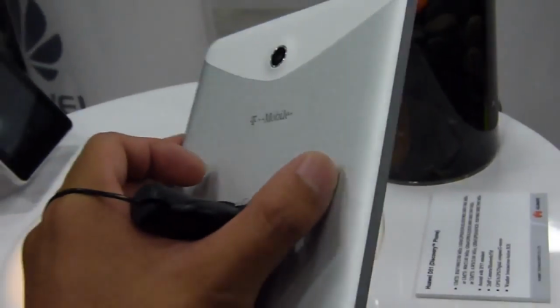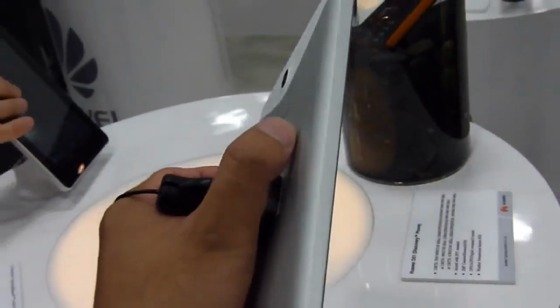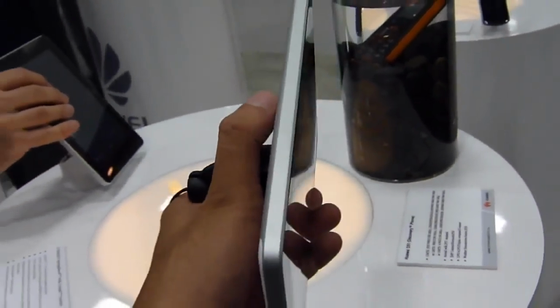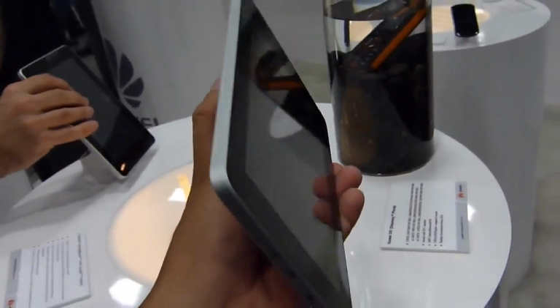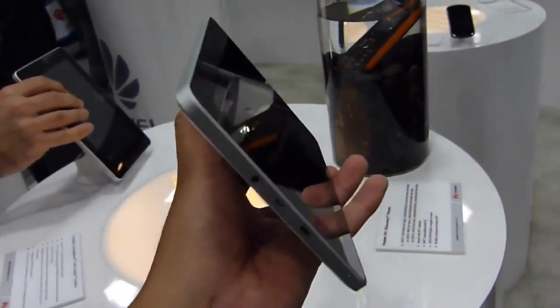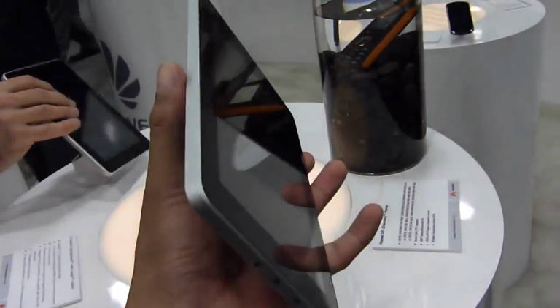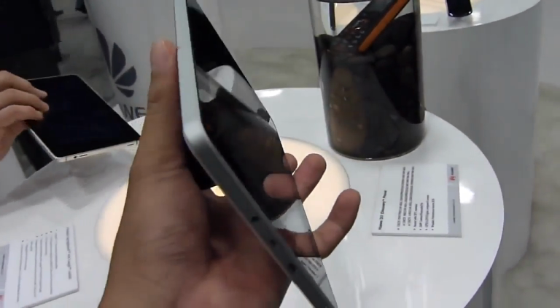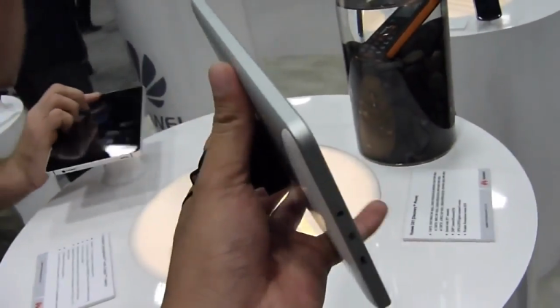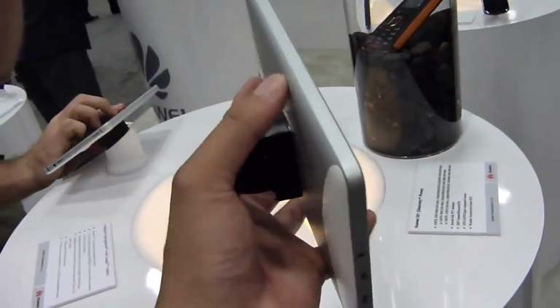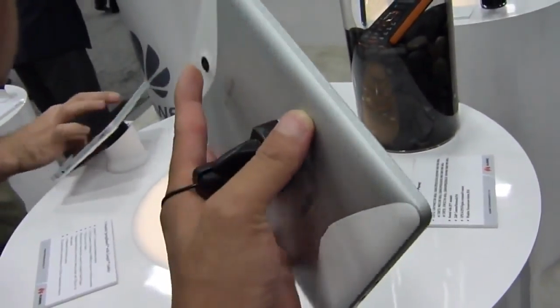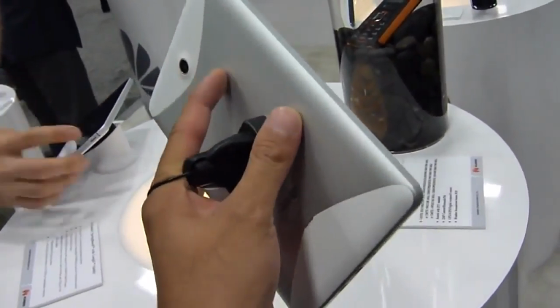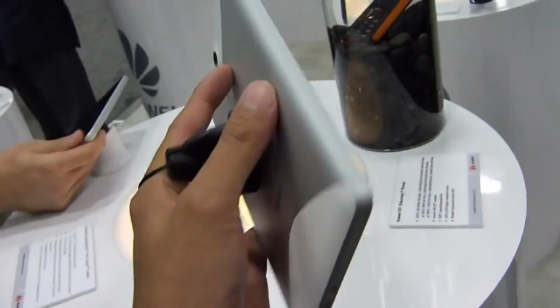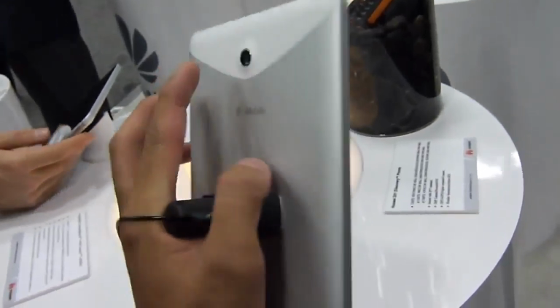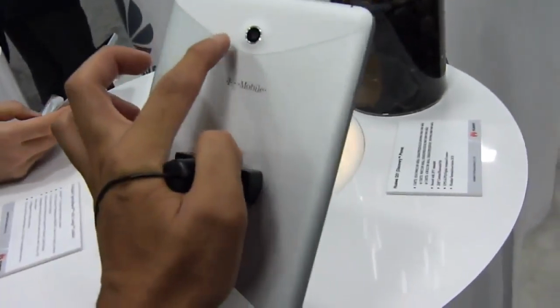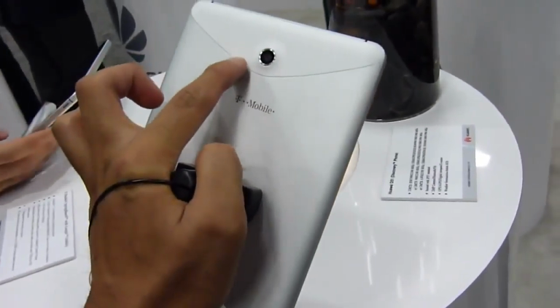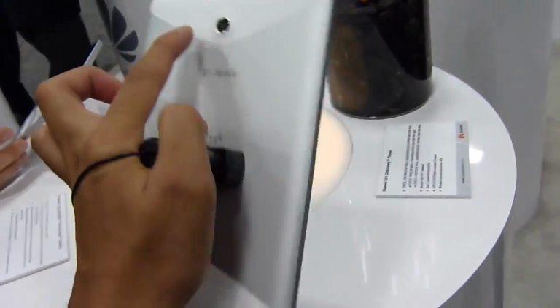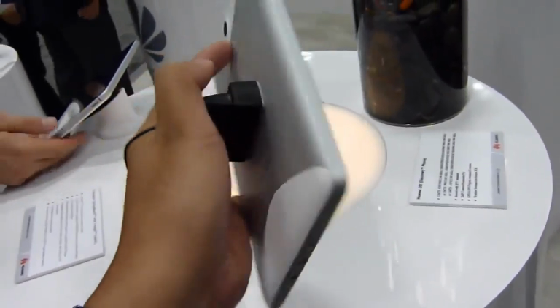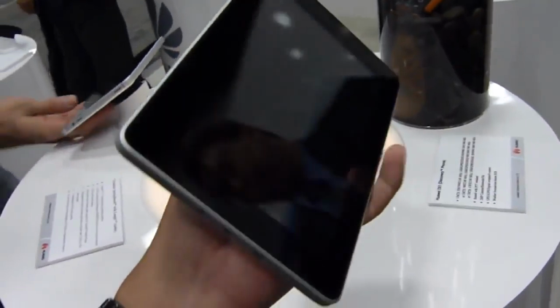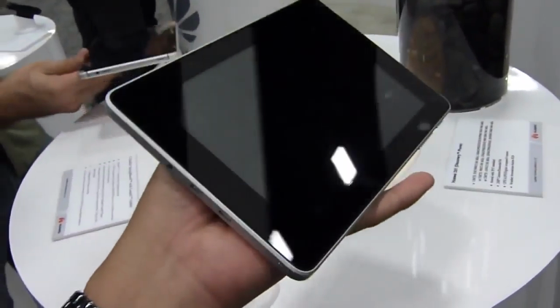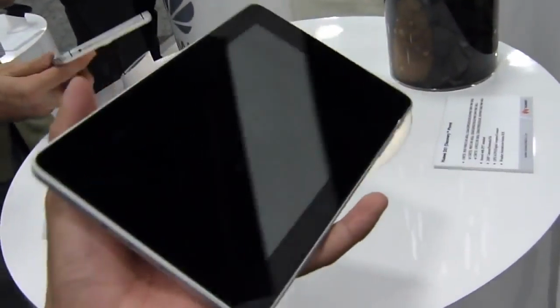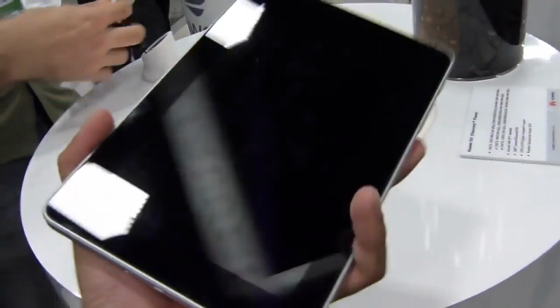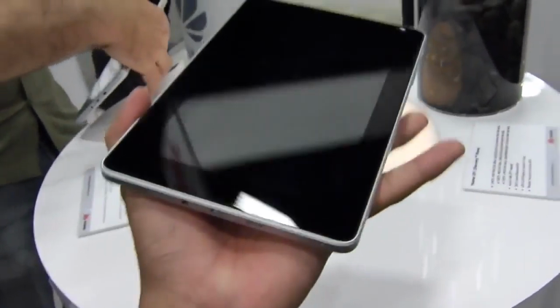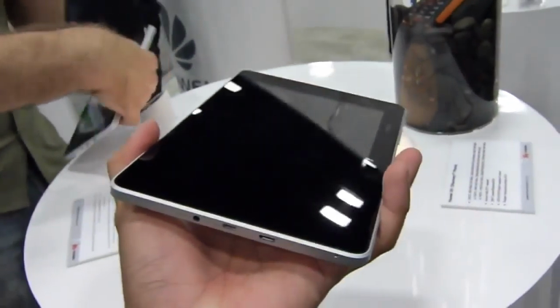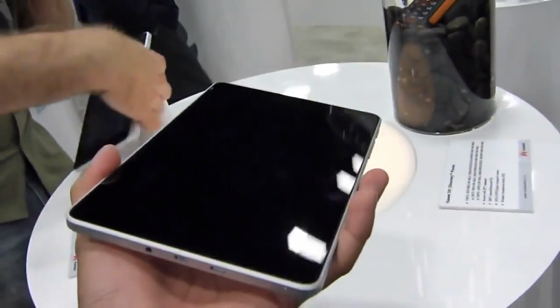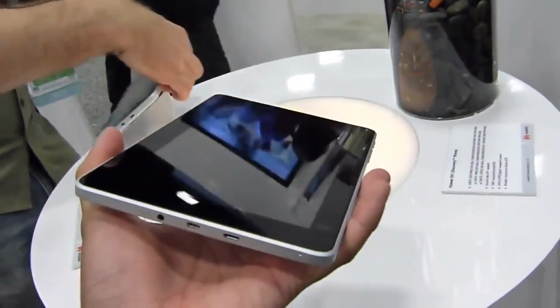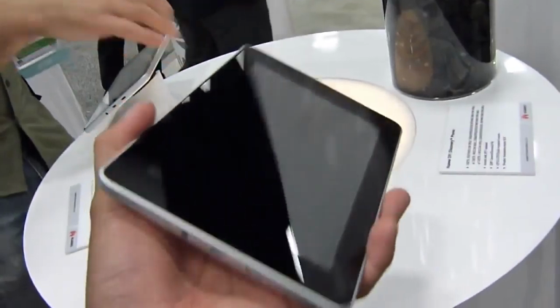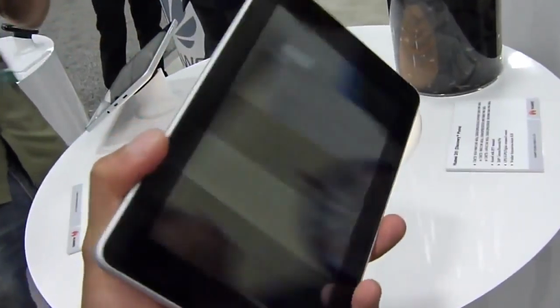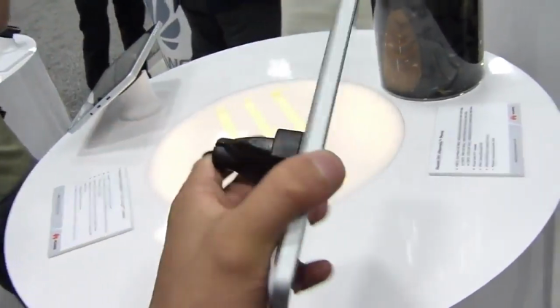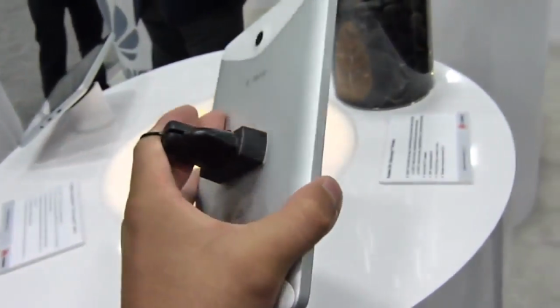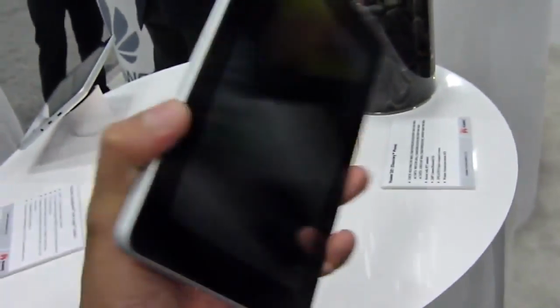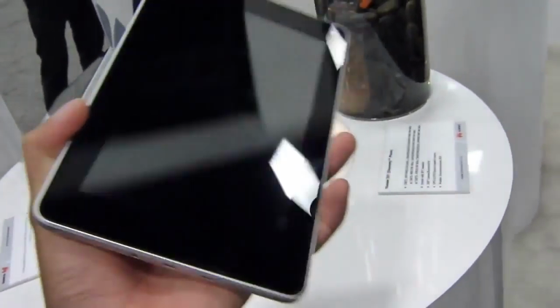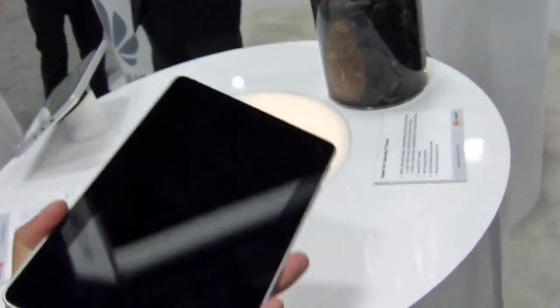It's a unibody aluminum design, very solid feeling for a Huawei tablet. You have these nice white patches up top and bottom. A little bit wider than other 7-inch tablets, but for the most part, feels solidly built. Definitely like it.